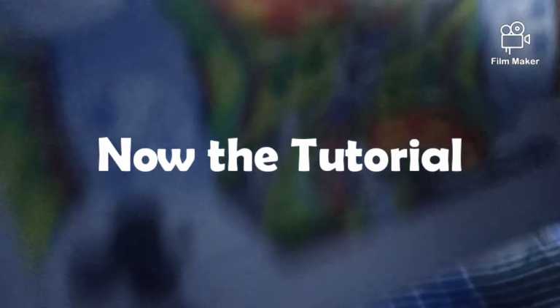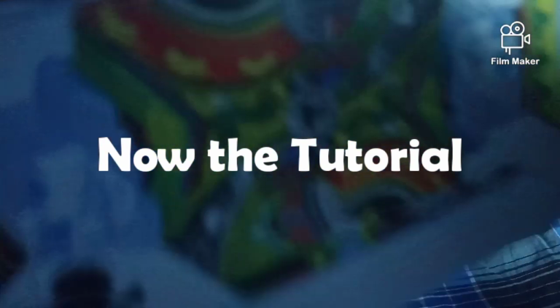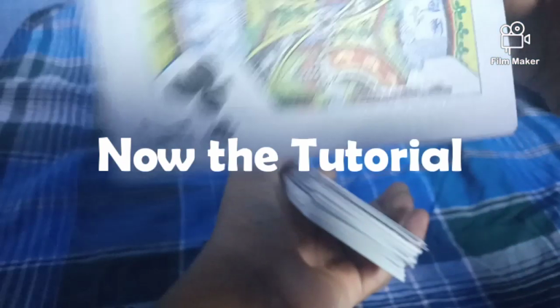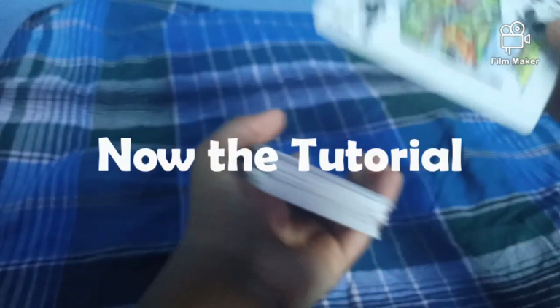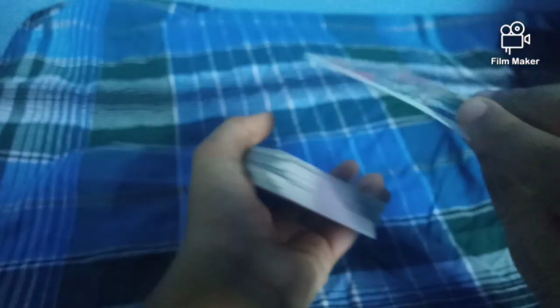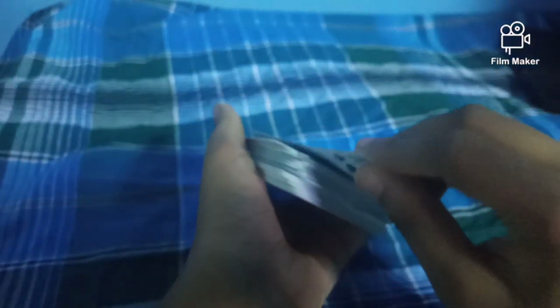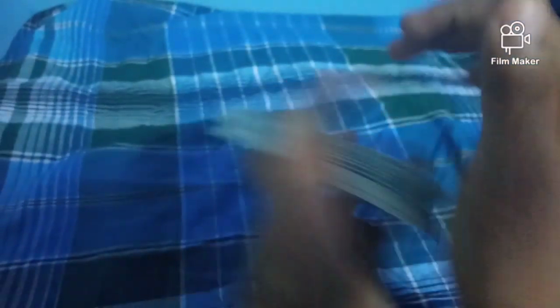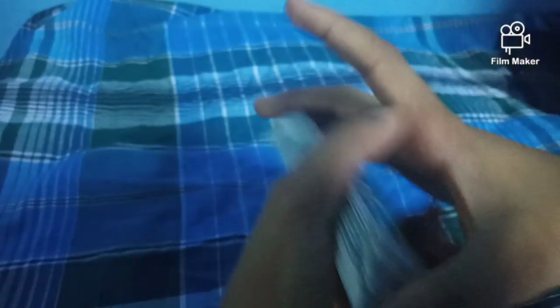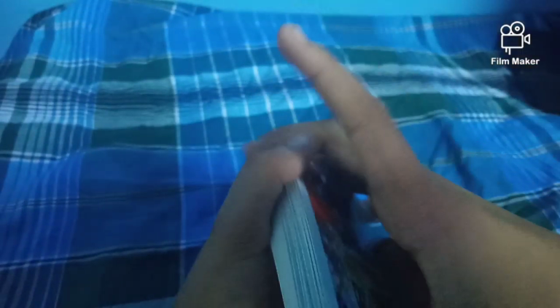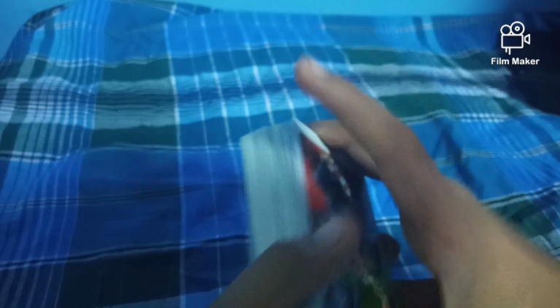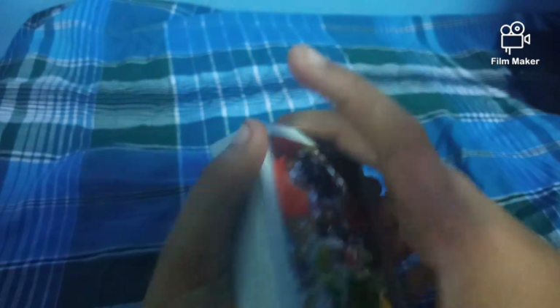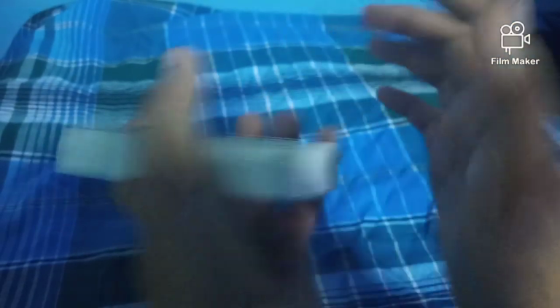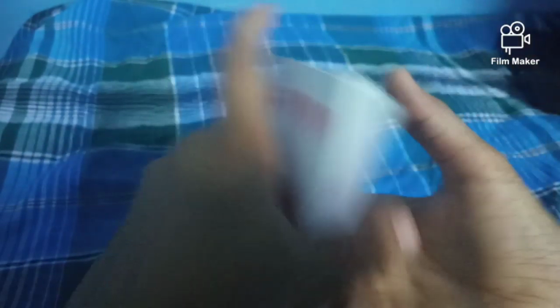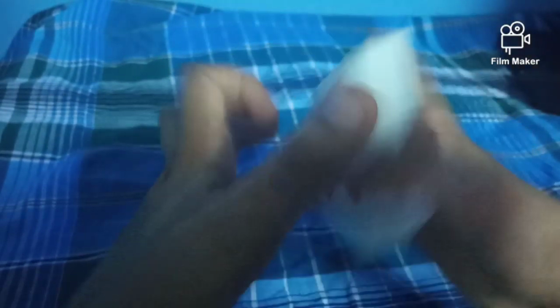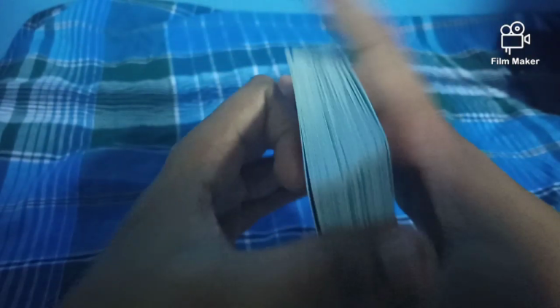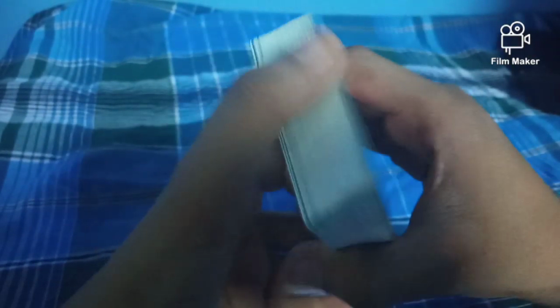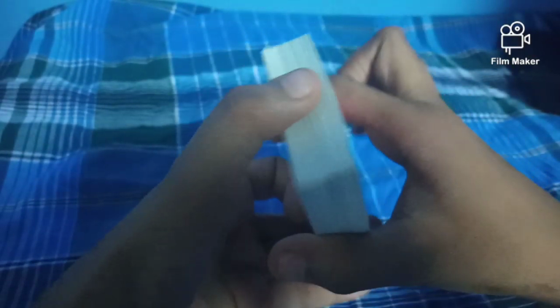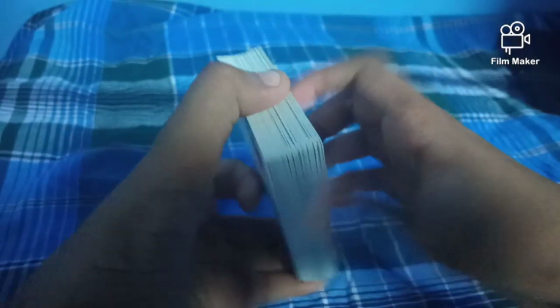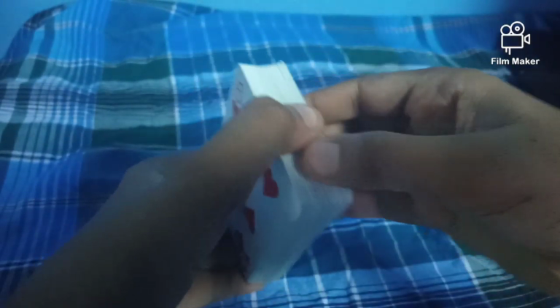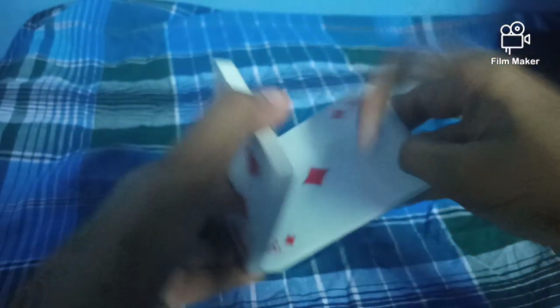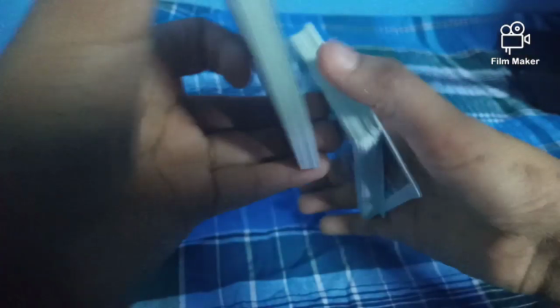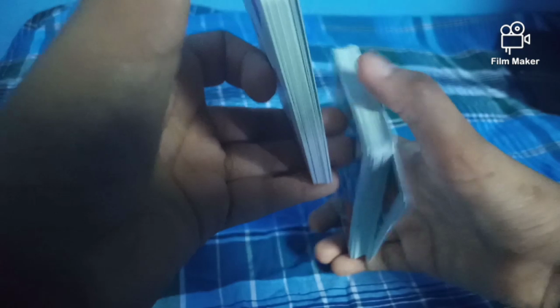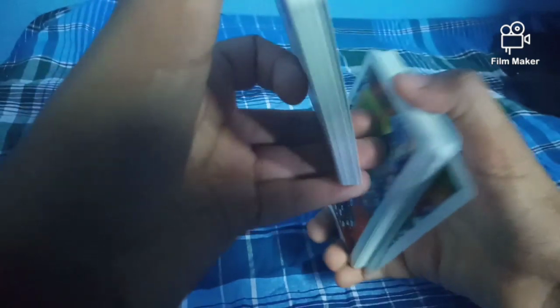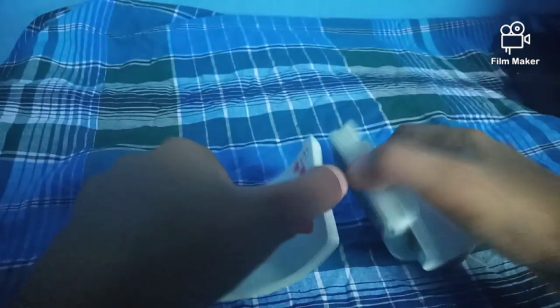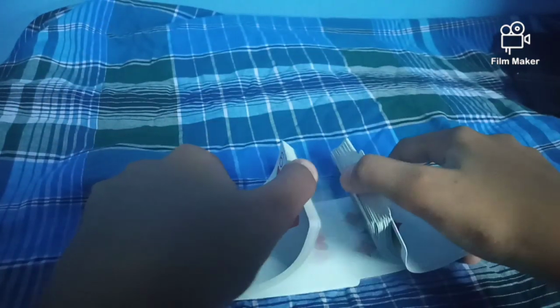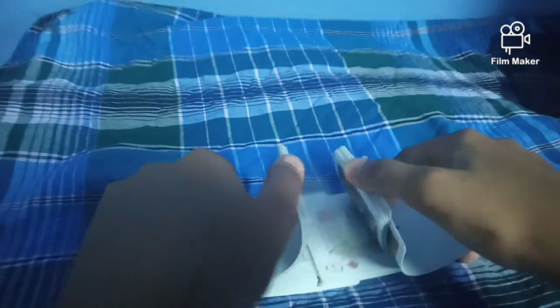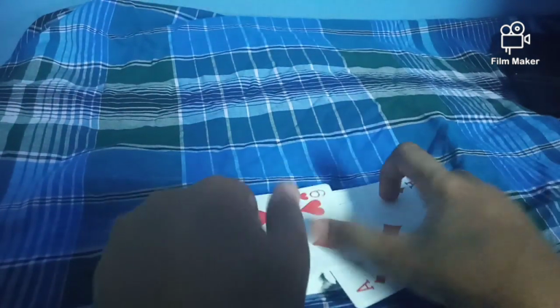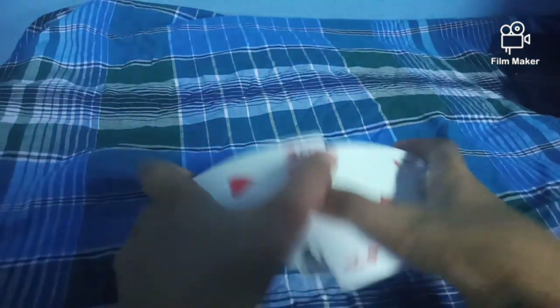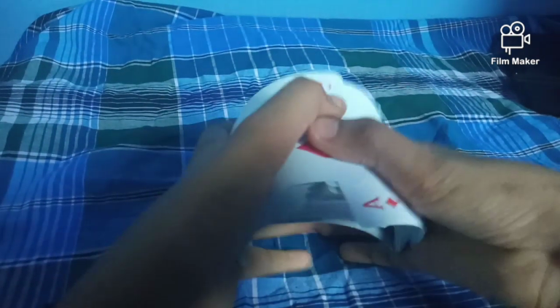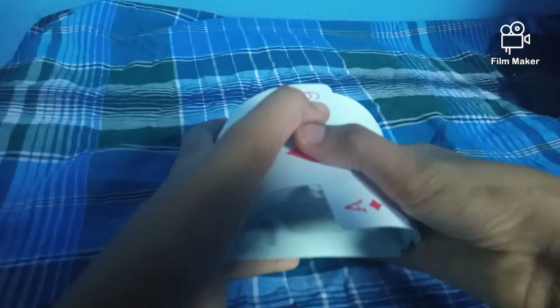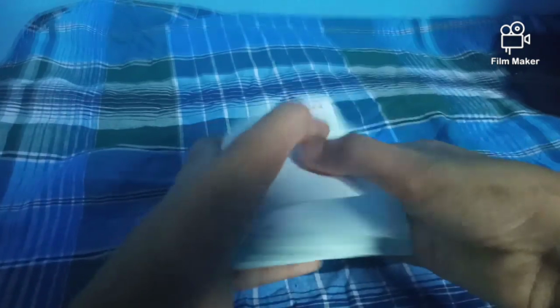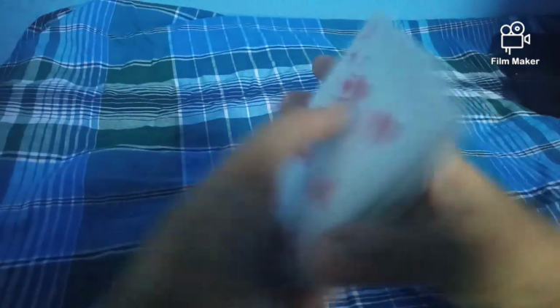Okay guys, let's see the tutorial. This is a no setup card trick. First, let's shuffle it.